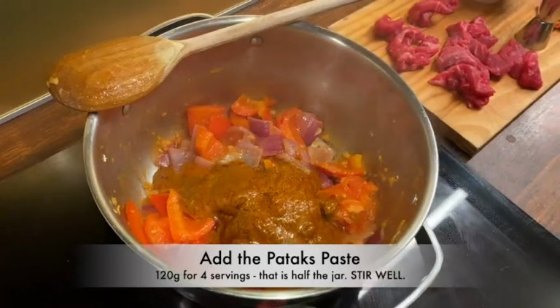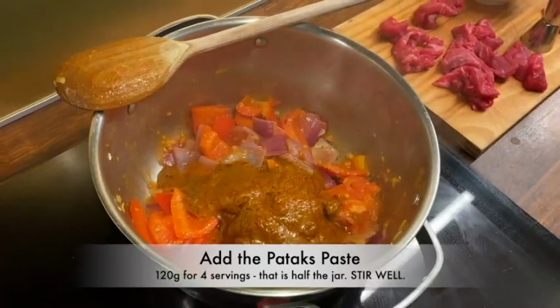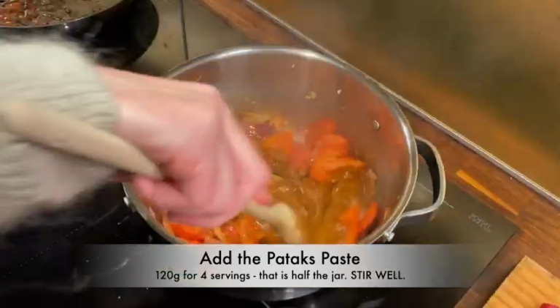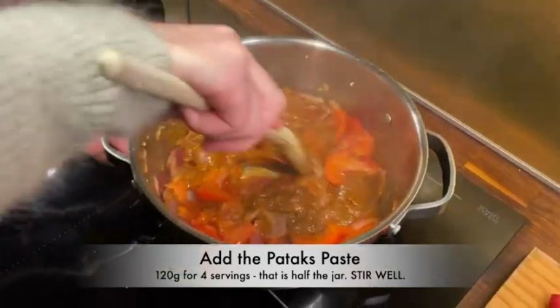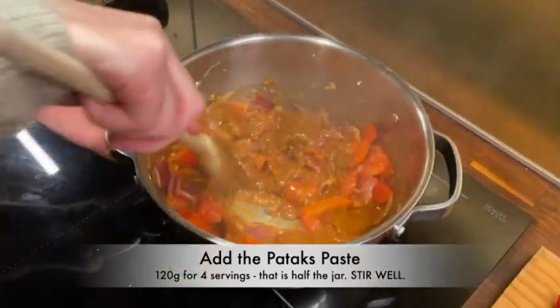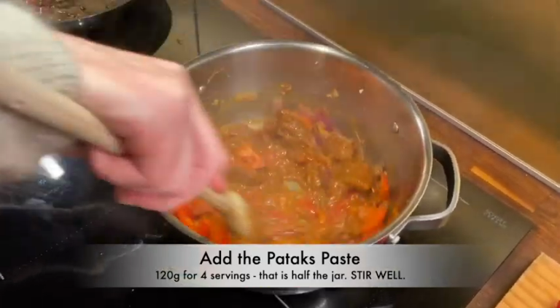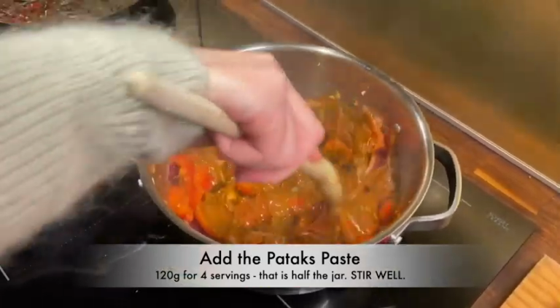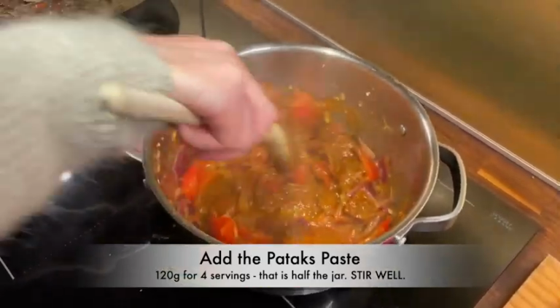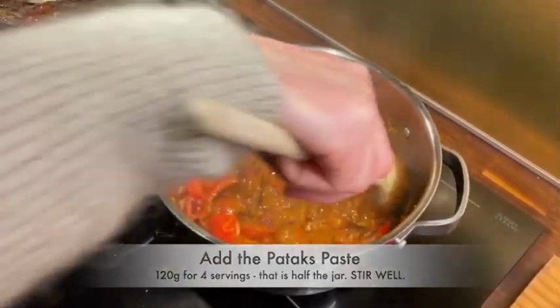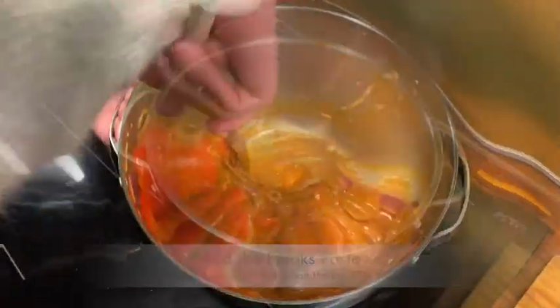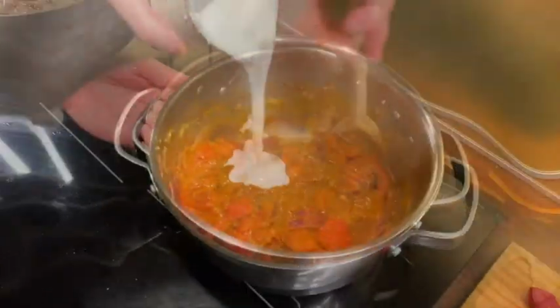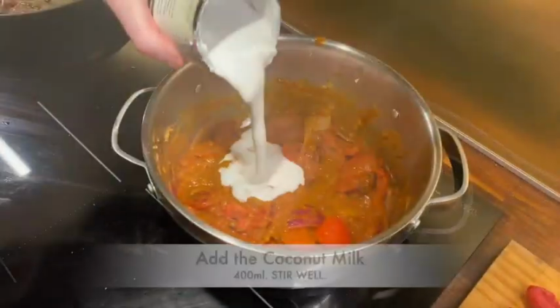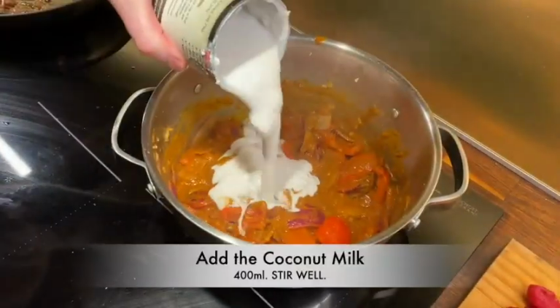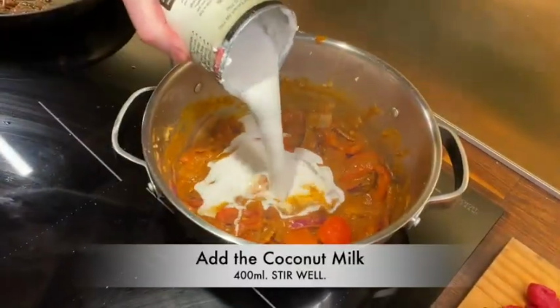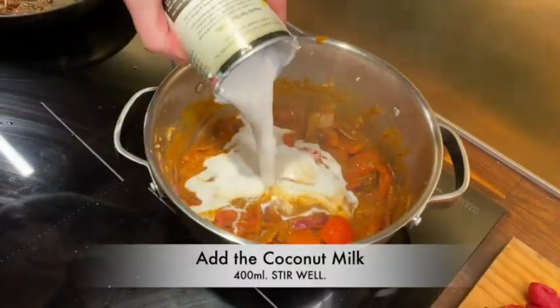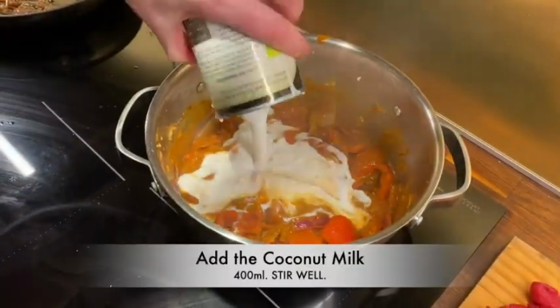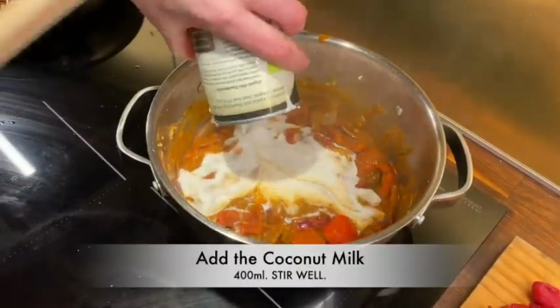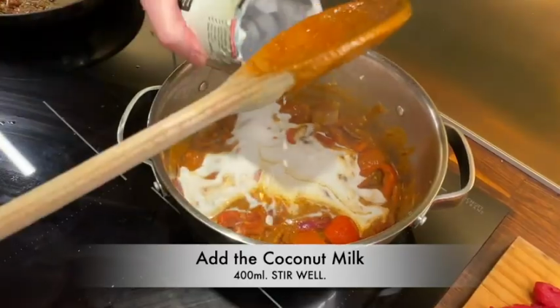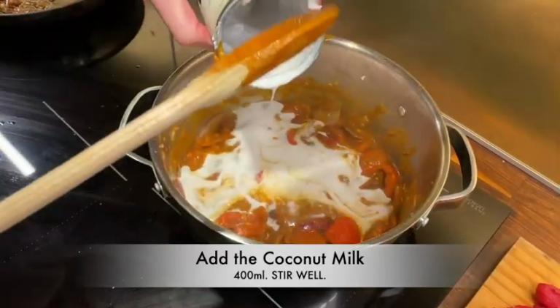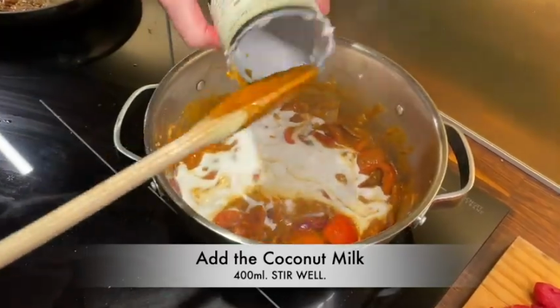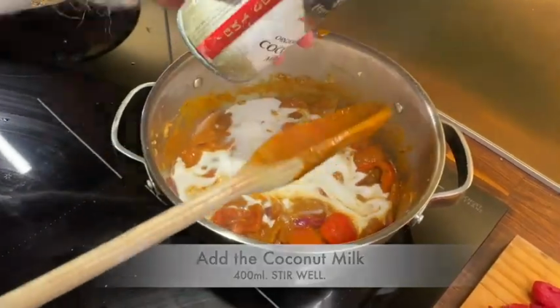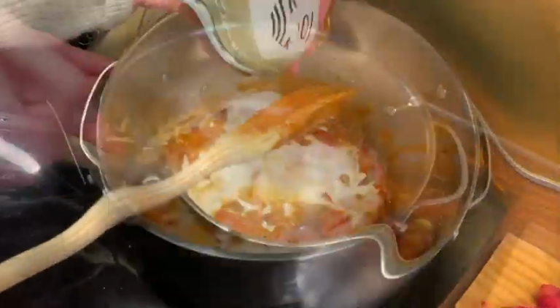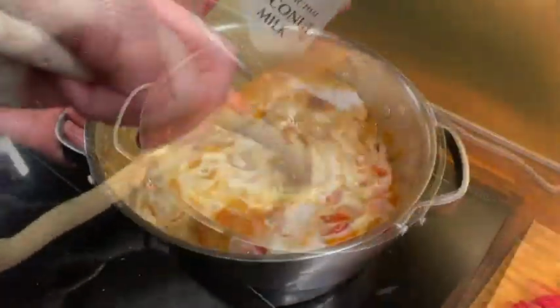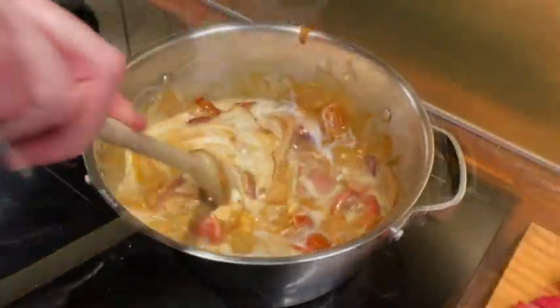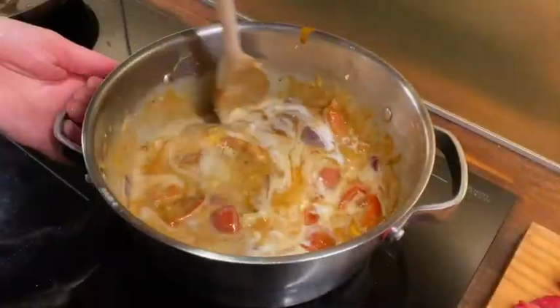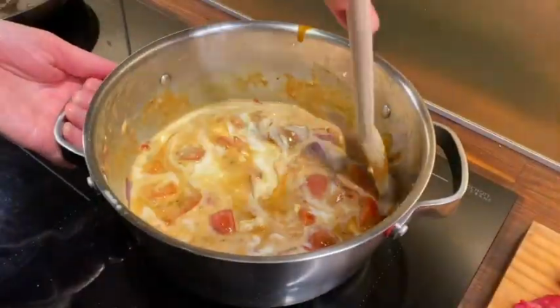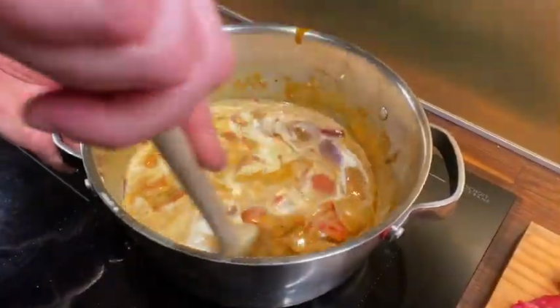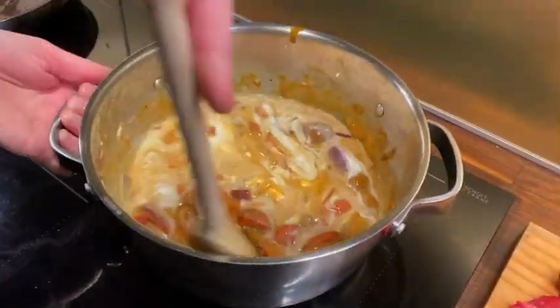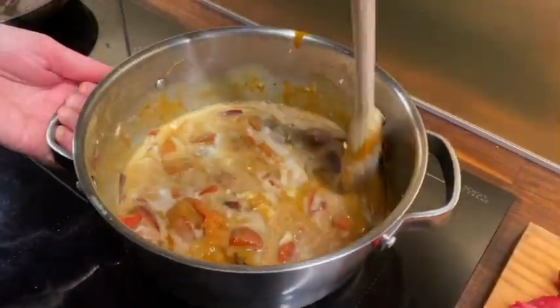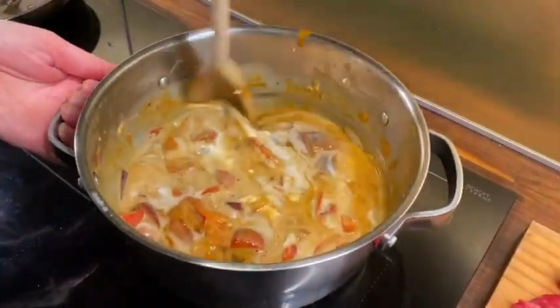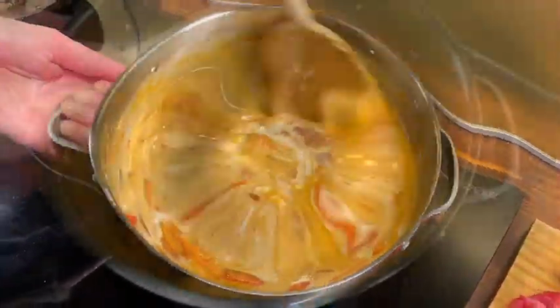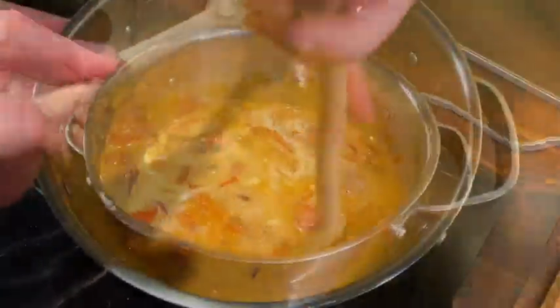When the water has evaporated, add the paste and mix it well. Turn down the heat a bit, add the coconut milk, and mix it well. That's your curry basically done.